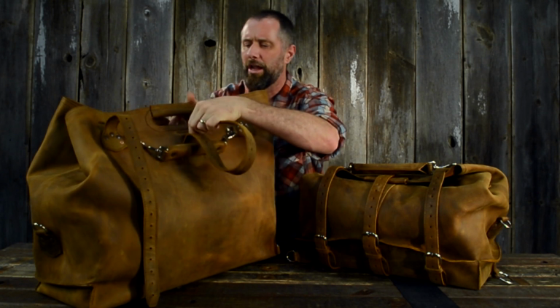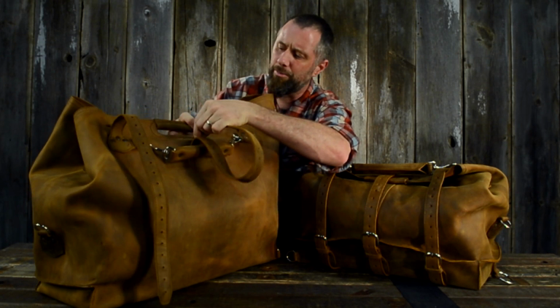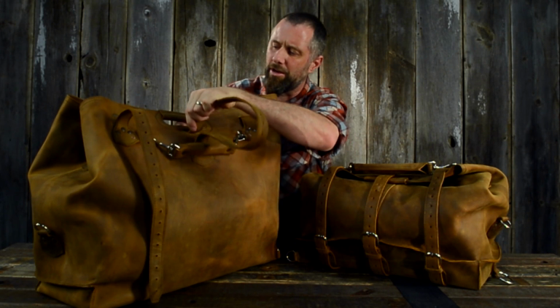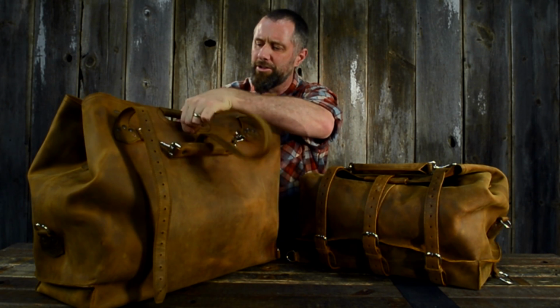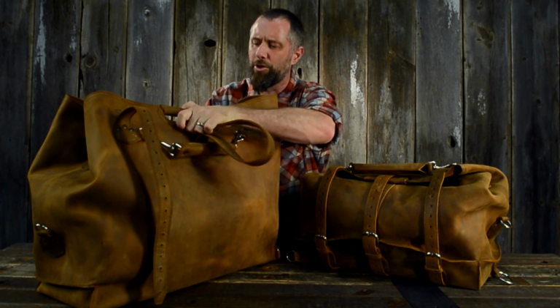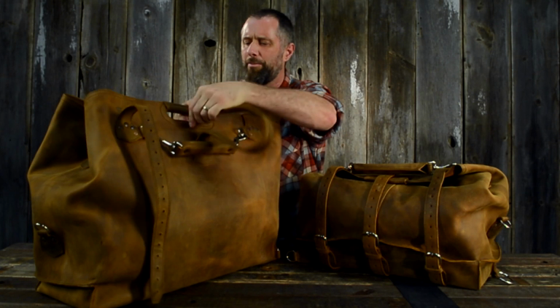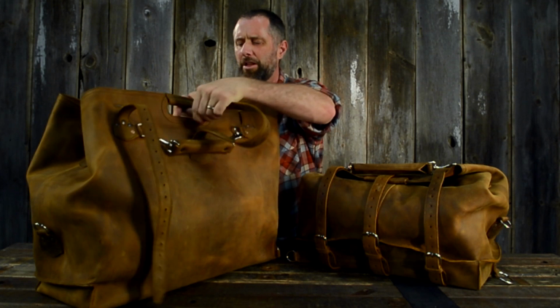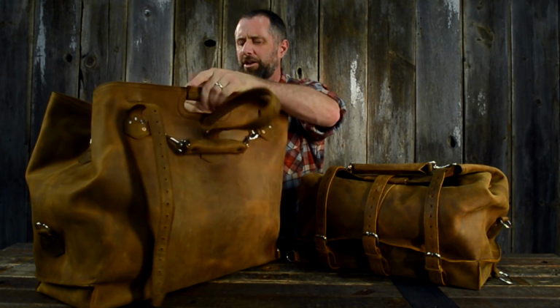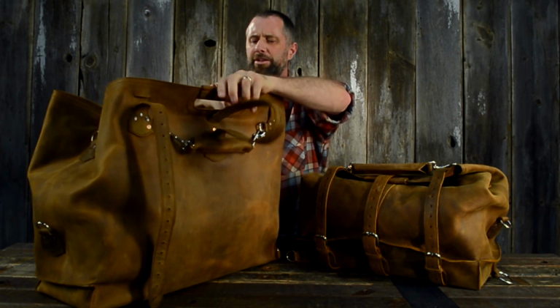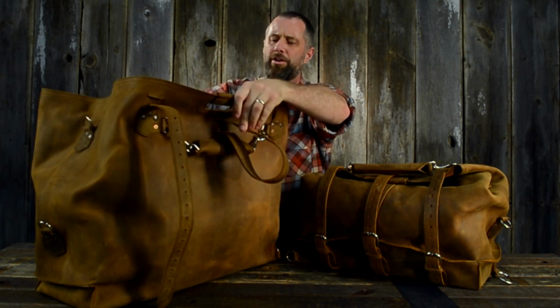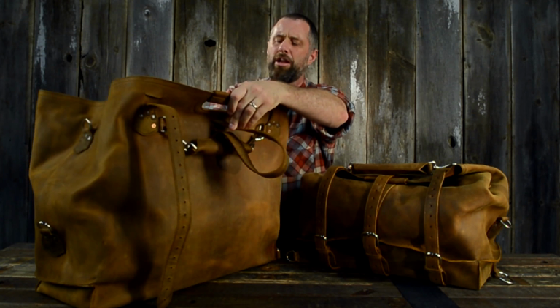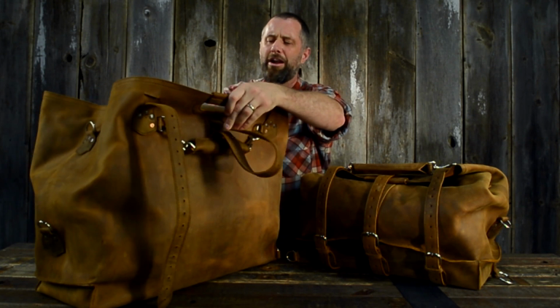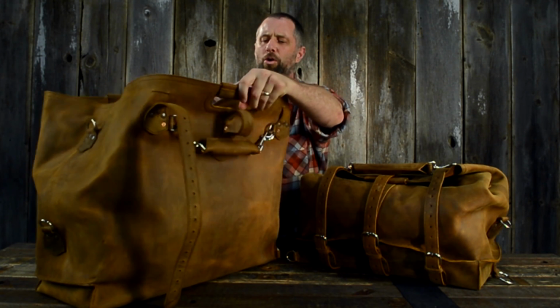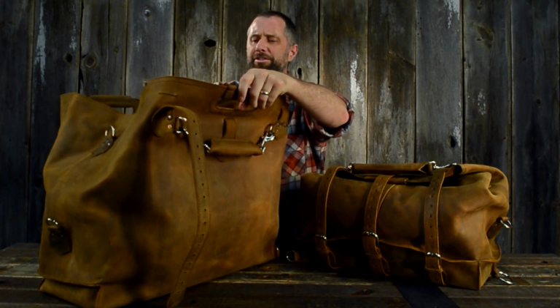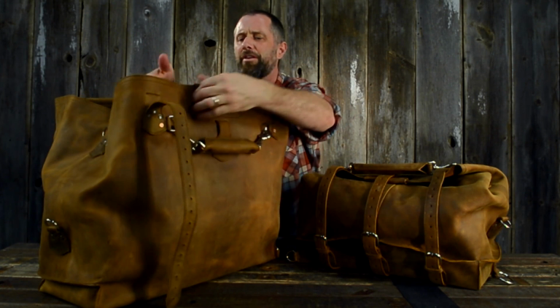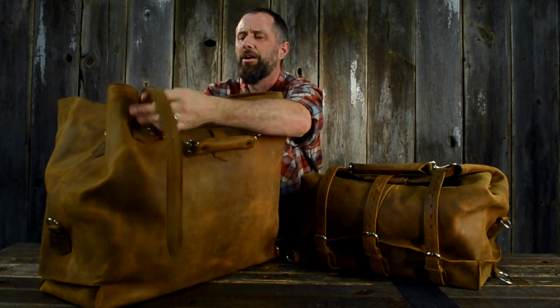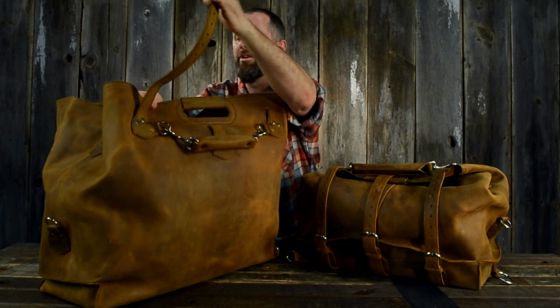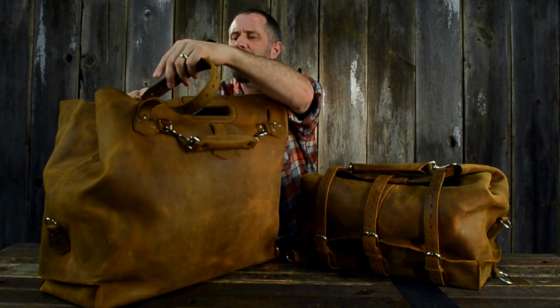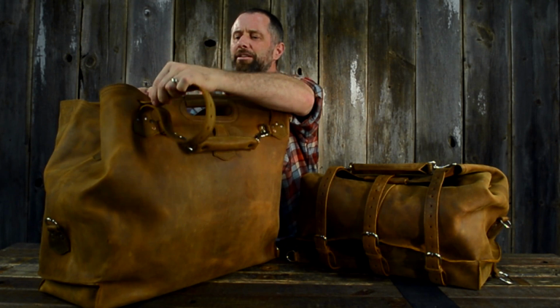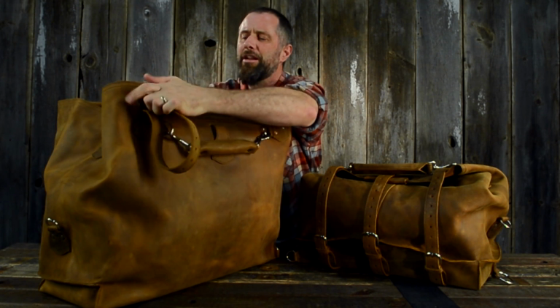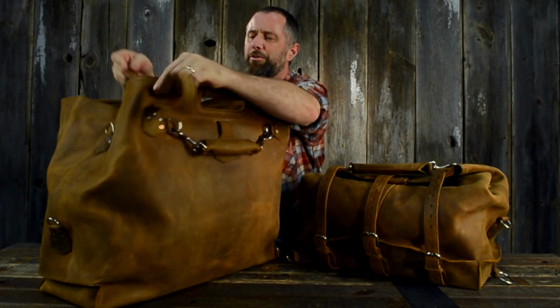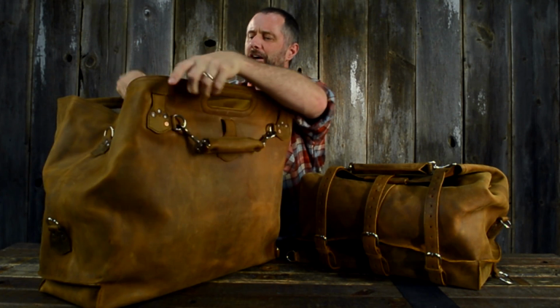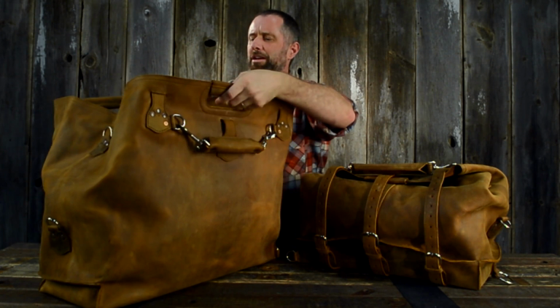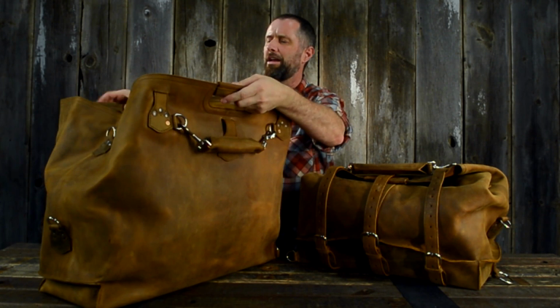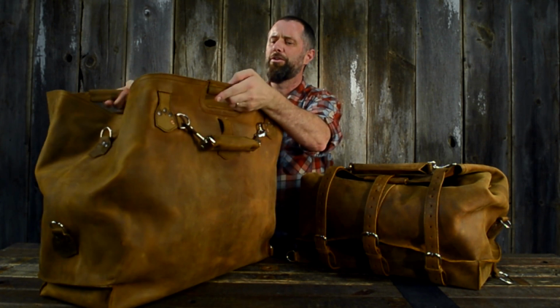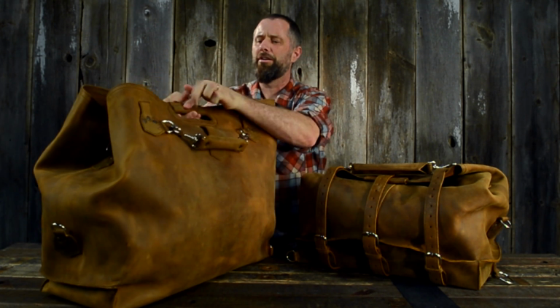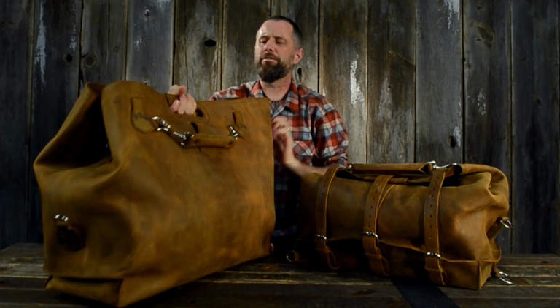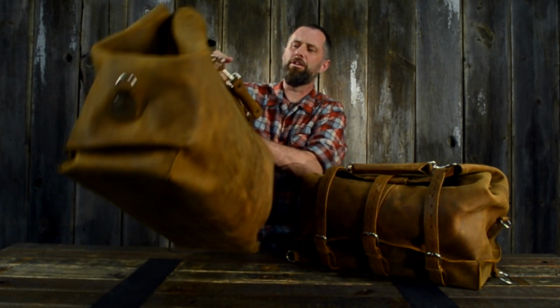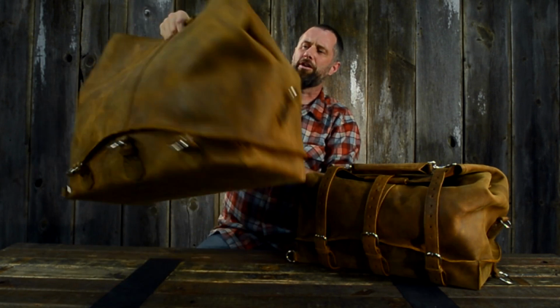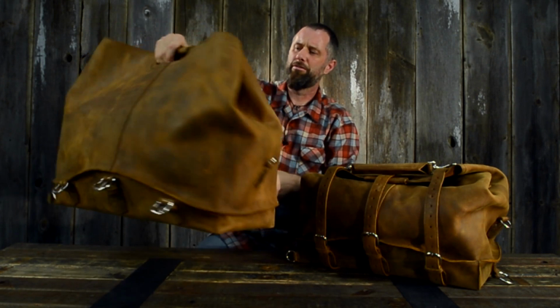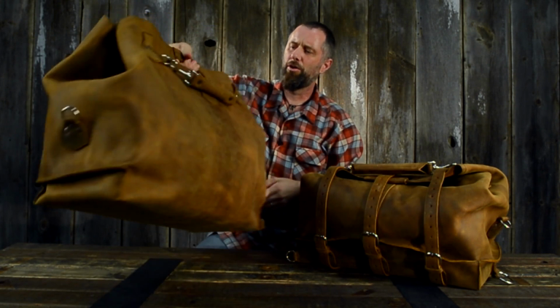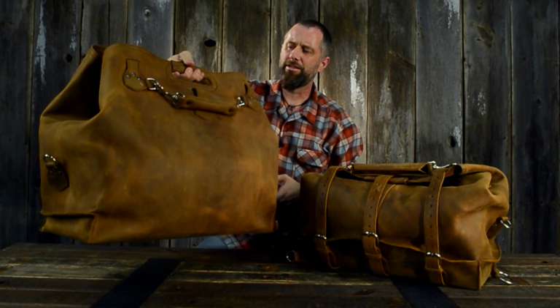If you're going to be using it in the tote form — let's say you're at the beach or carrying a whole lot of stuff — you slide these handles in through these slots and now you've got a tote like this.